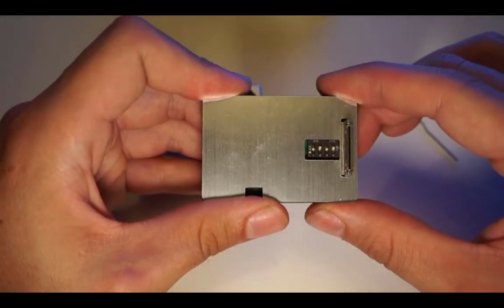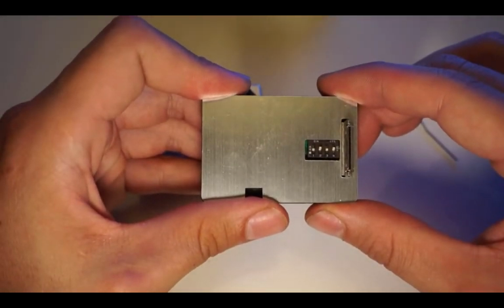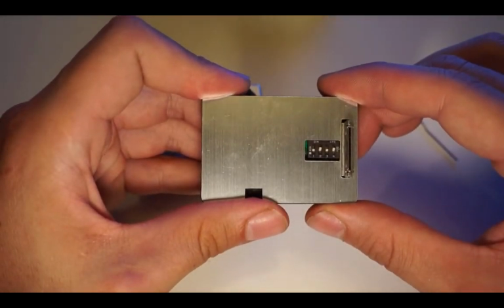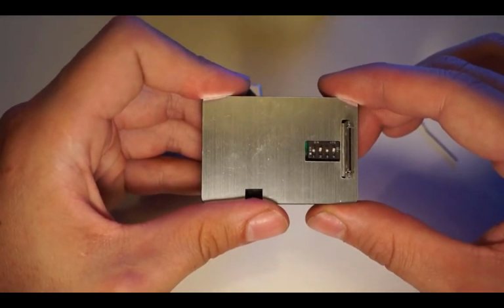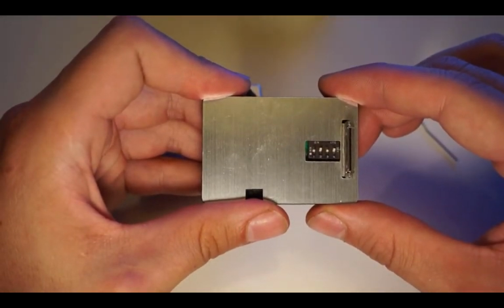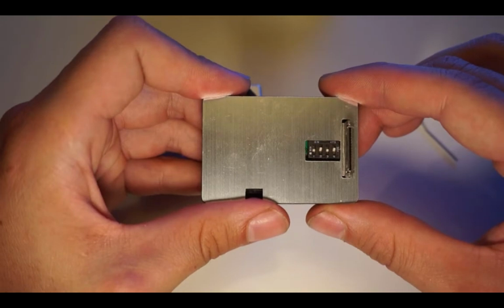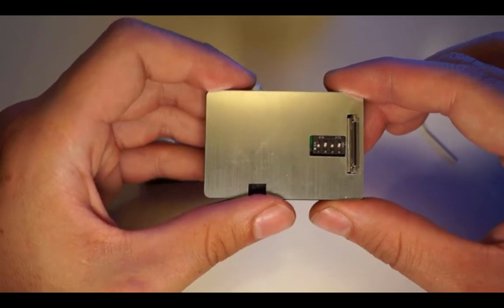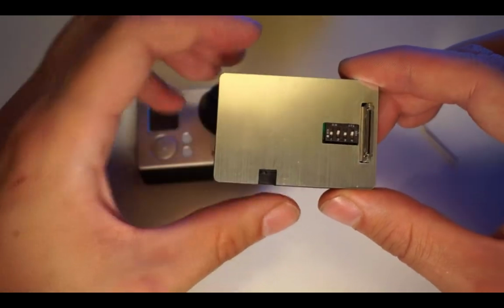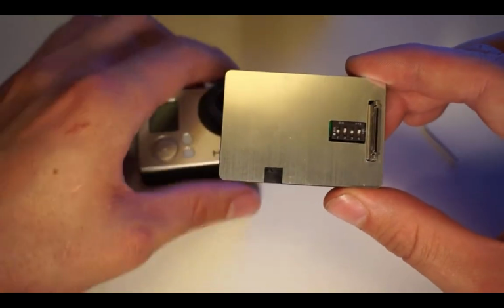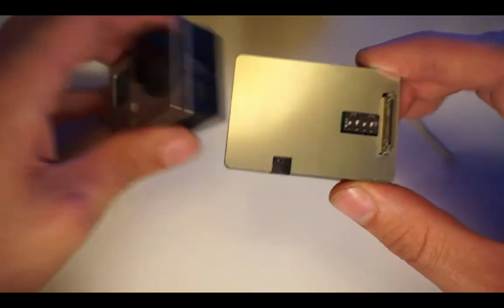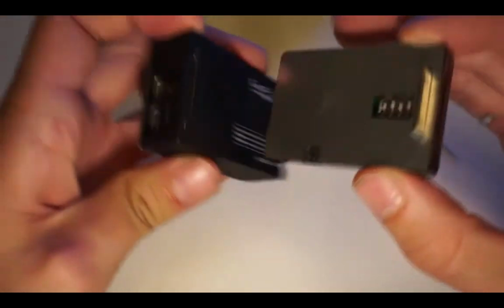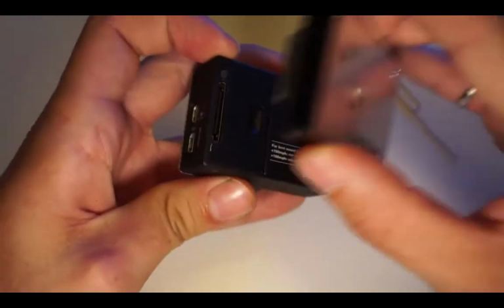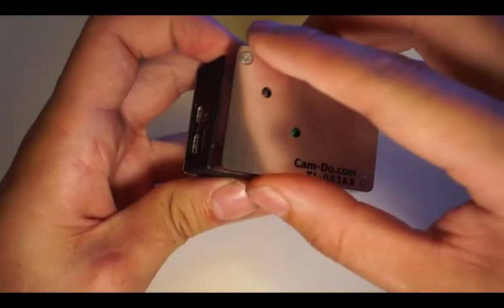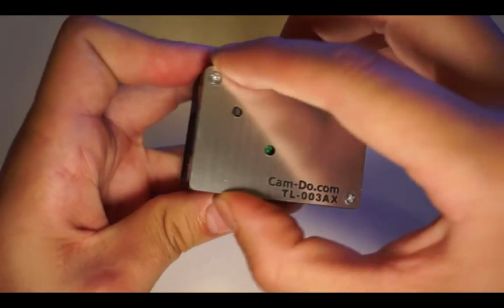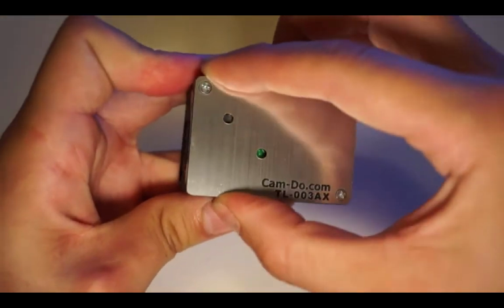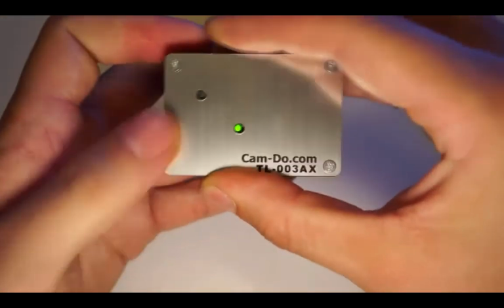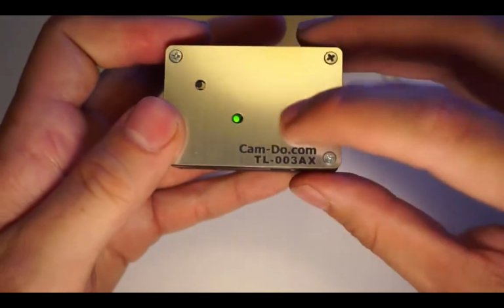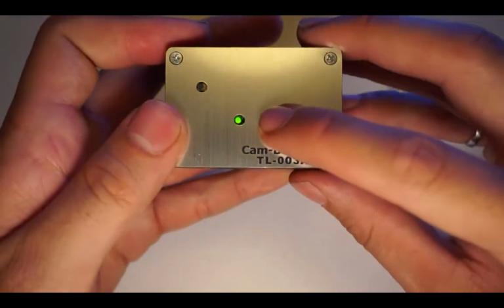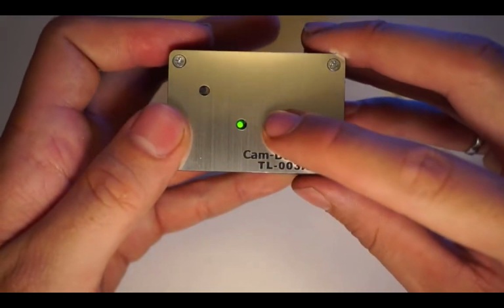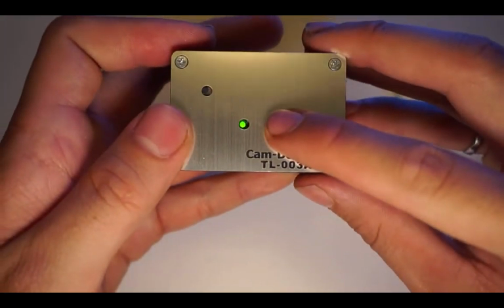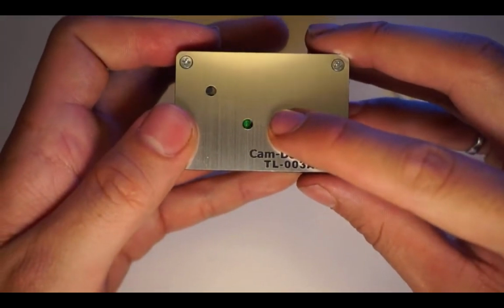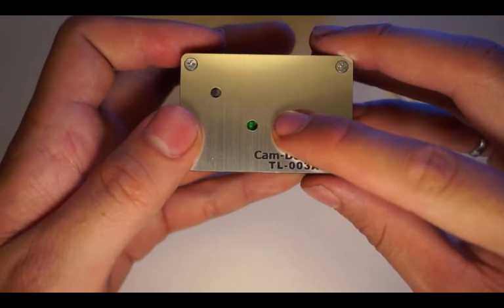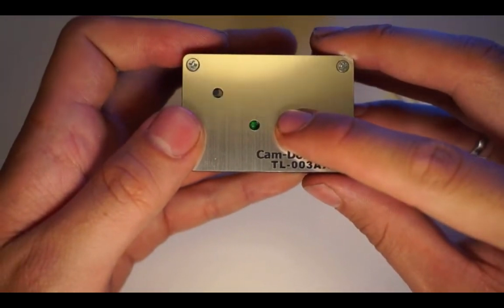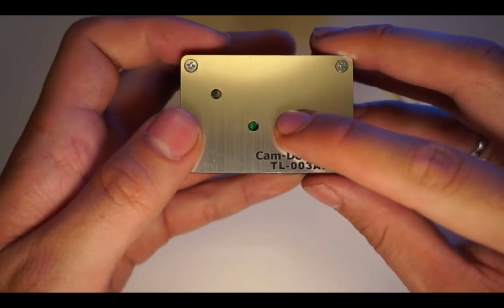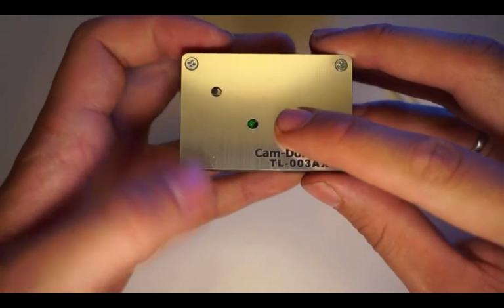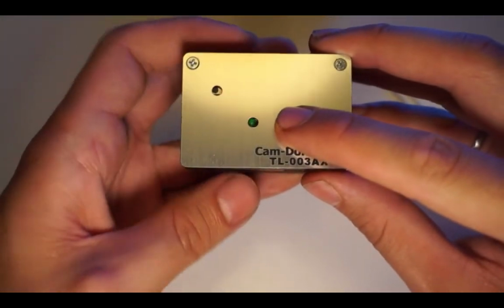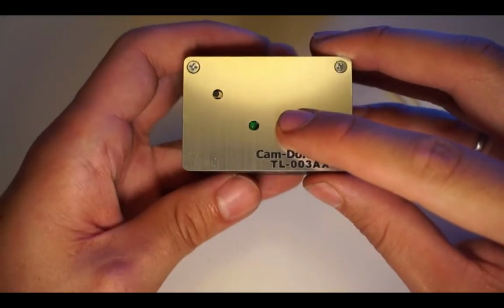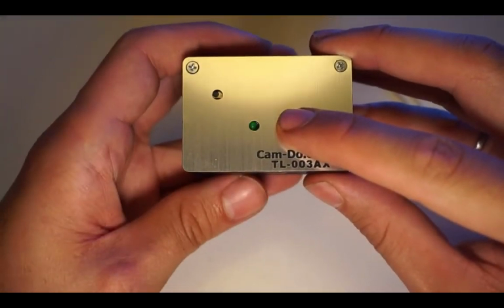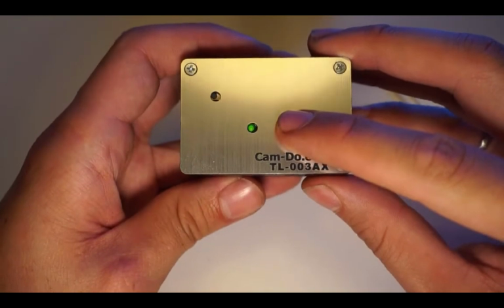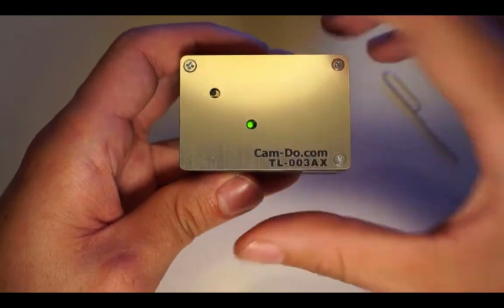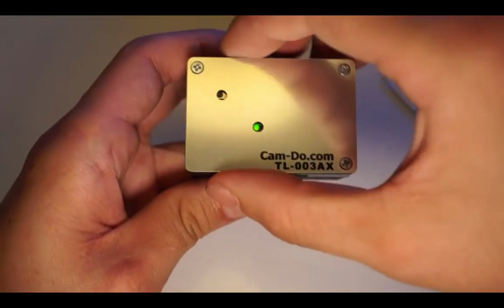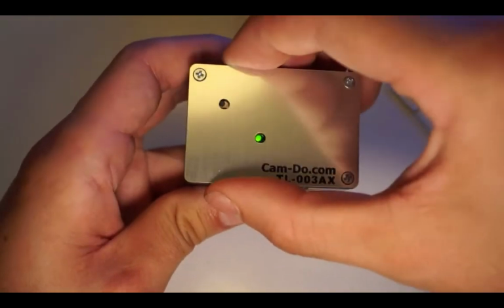When you plug the intervalometer into the back of the camera, the green LED on the intervalometer board will blink rapidly. You will have 15 seconds to start programming. If you miss this window, simply unplug the board and plug it back into the camera.